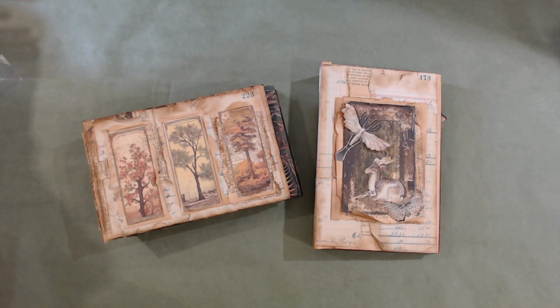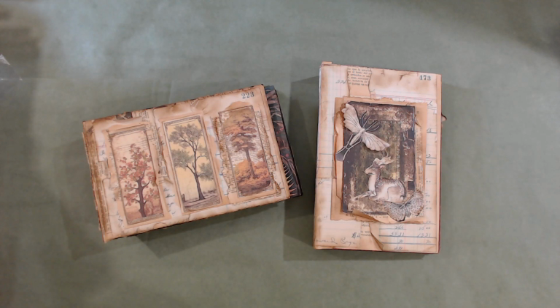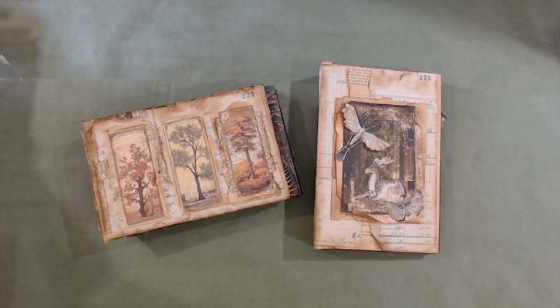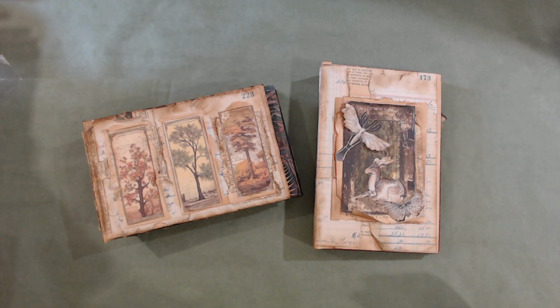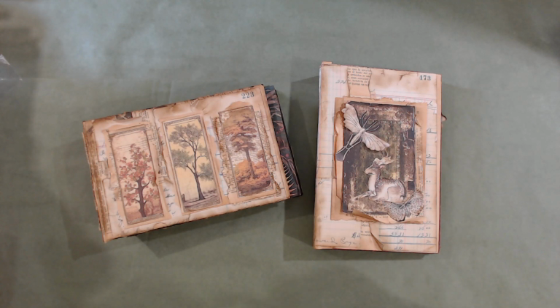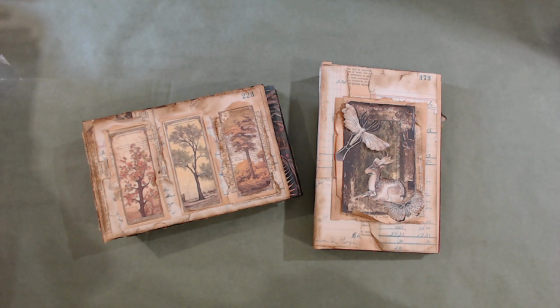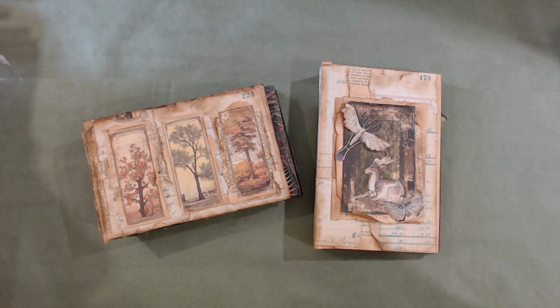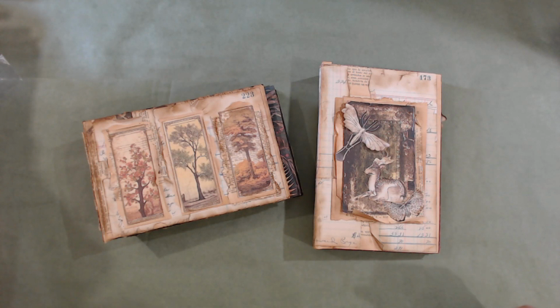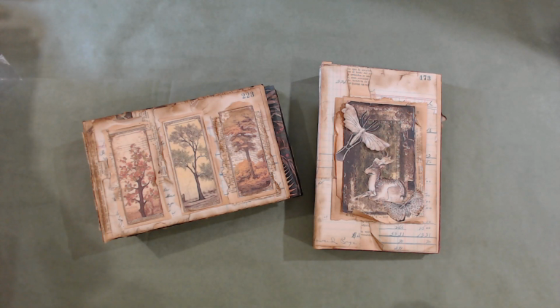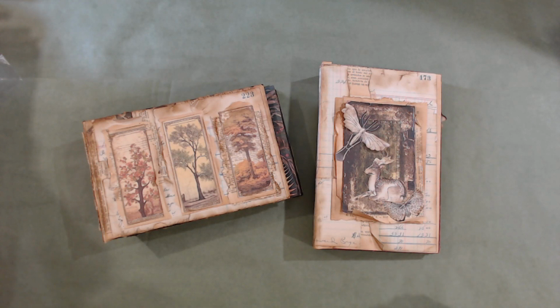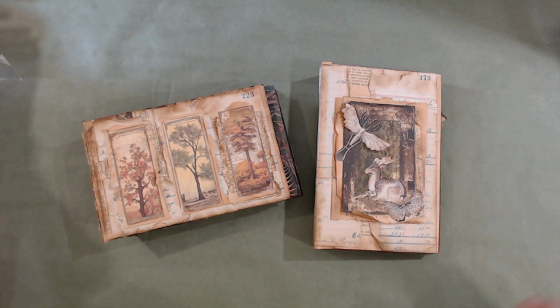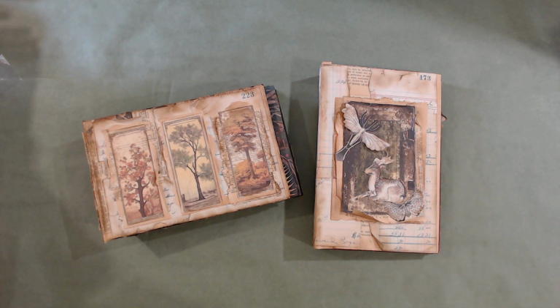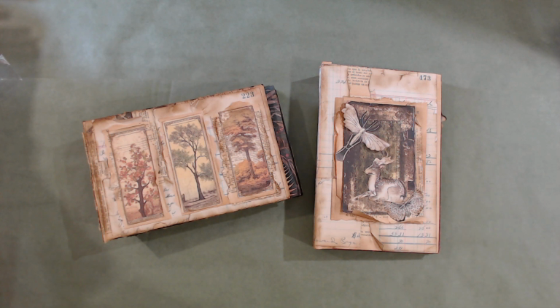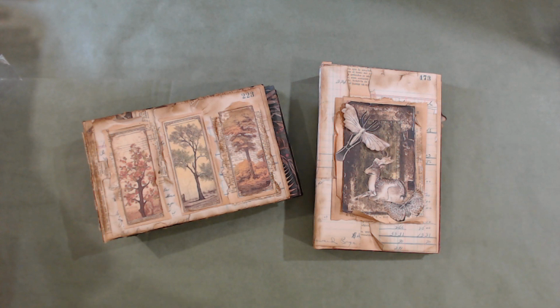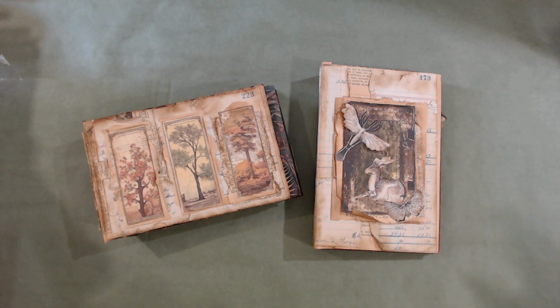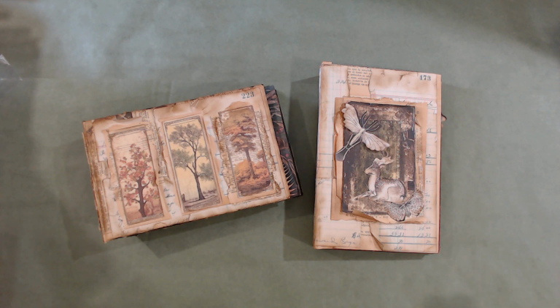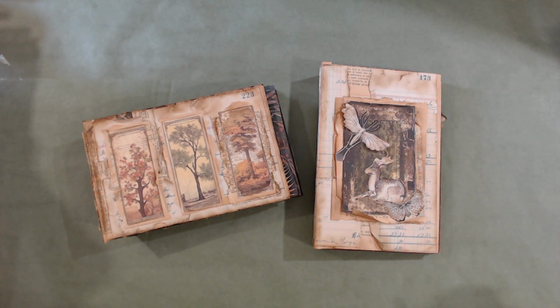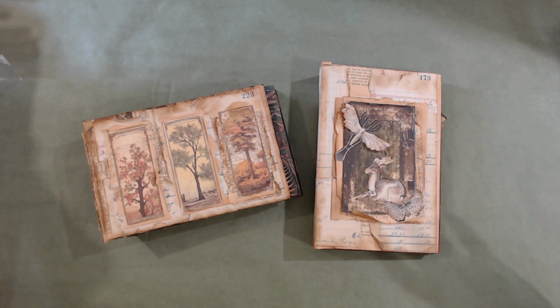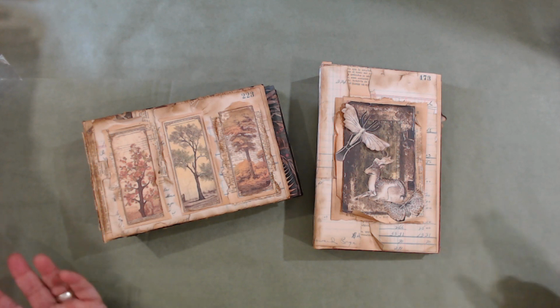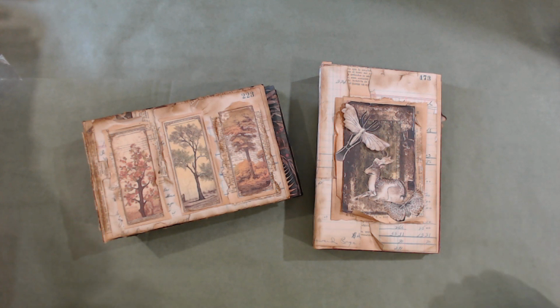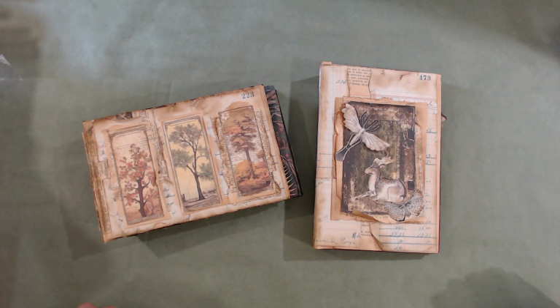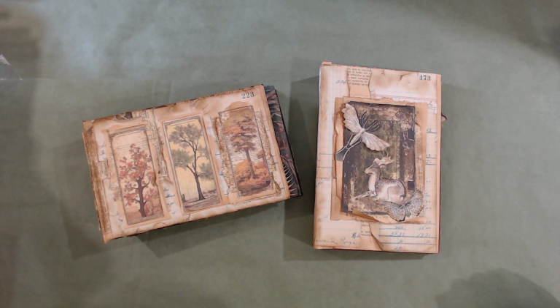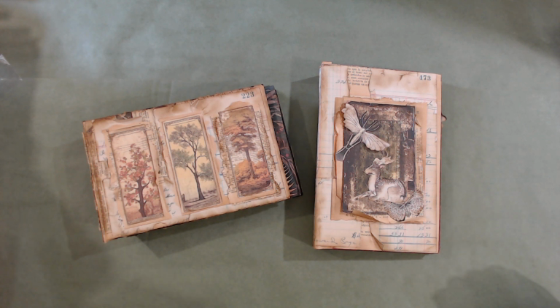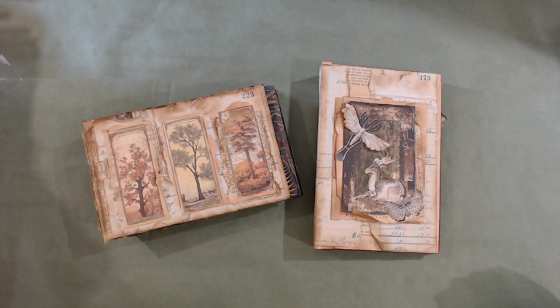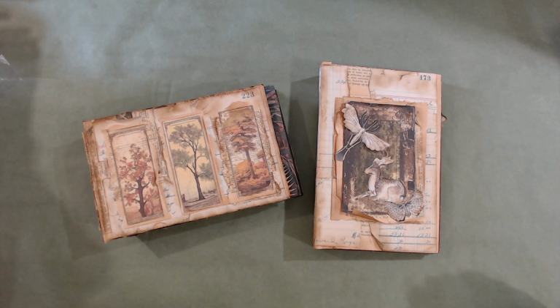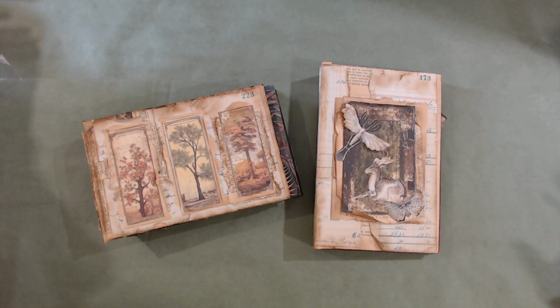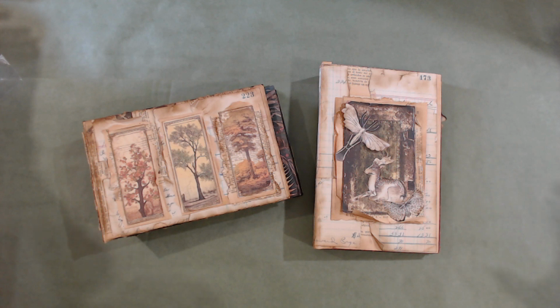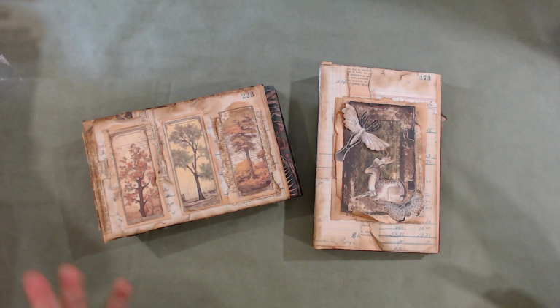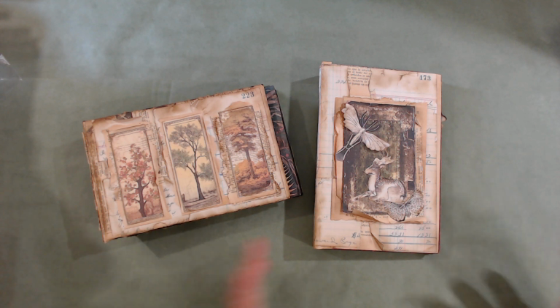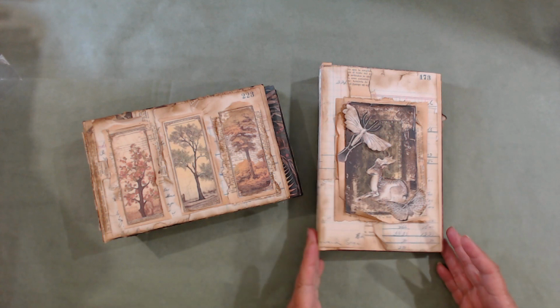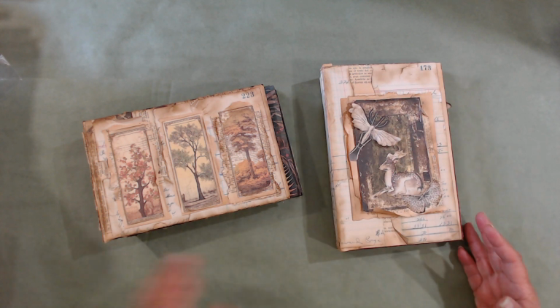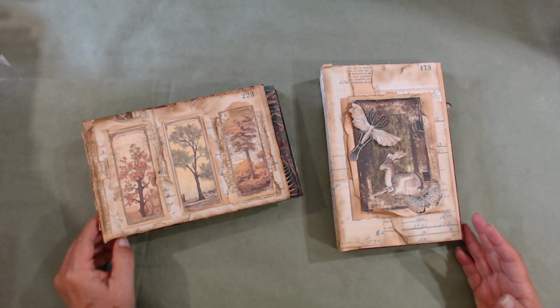The next project we're going to do is a tunnel book. Tunnel books have been around for centuries and there are all kinds of ways to make them. I've just kind of thrown these together and we're going to see how many of you are interested.